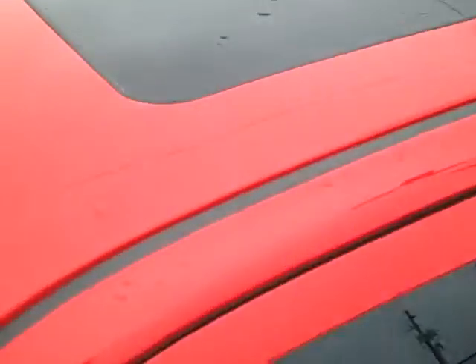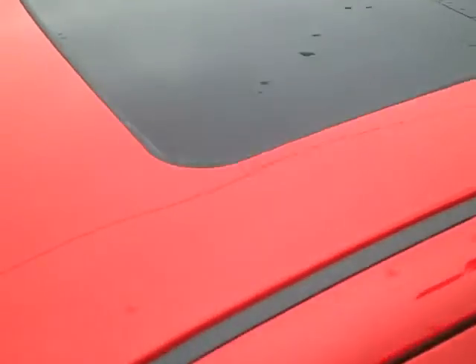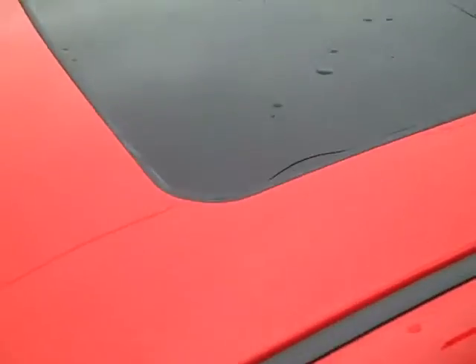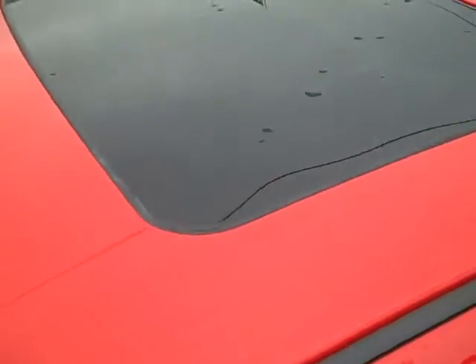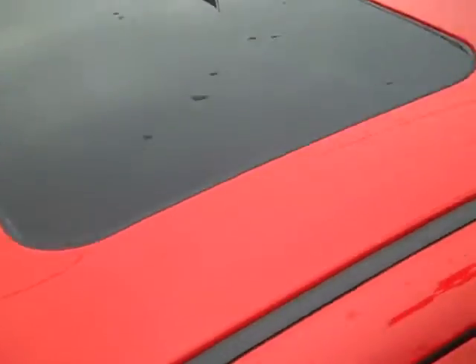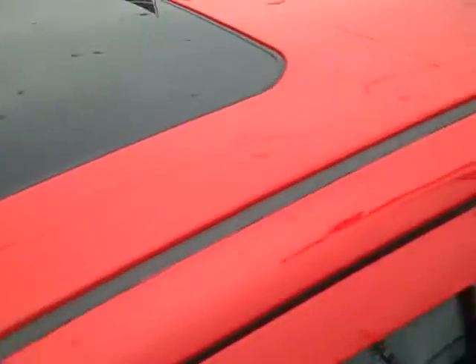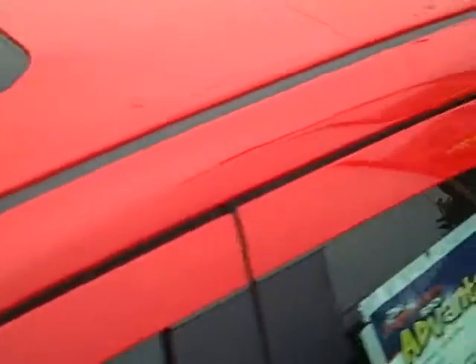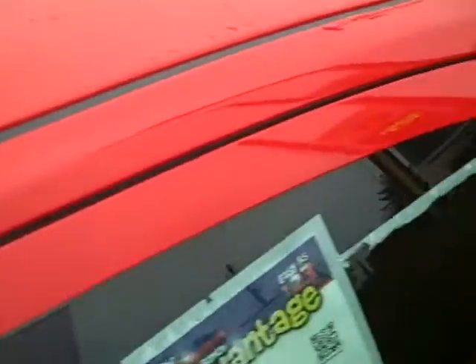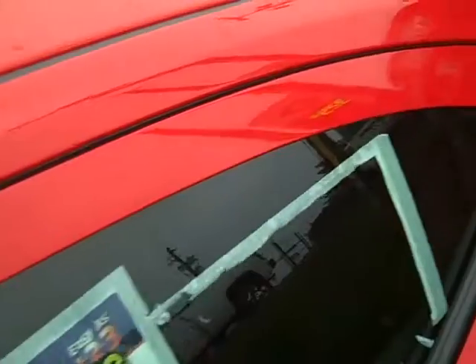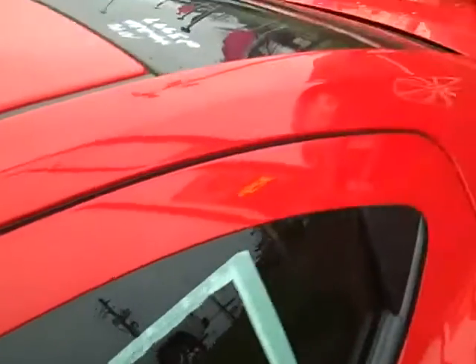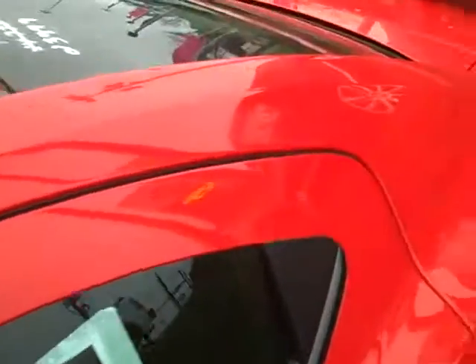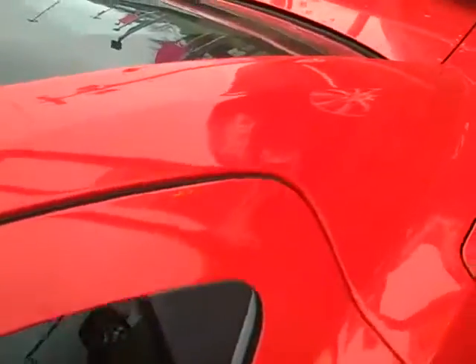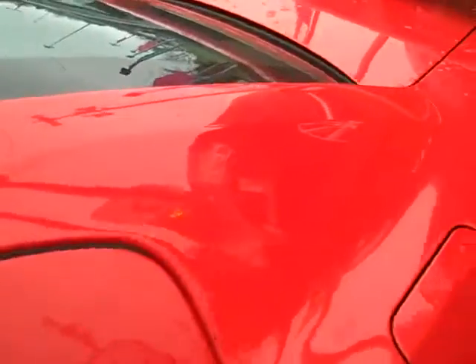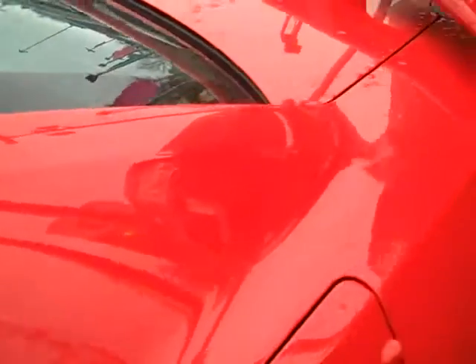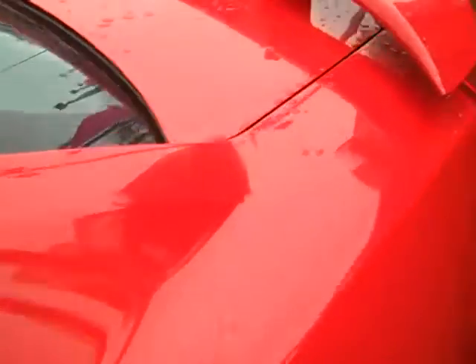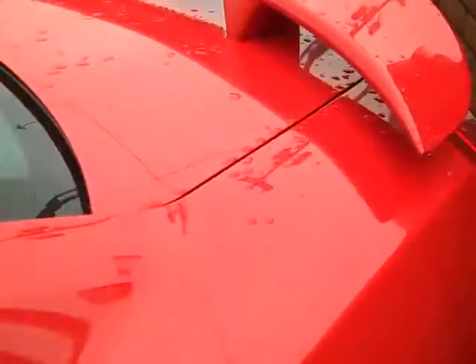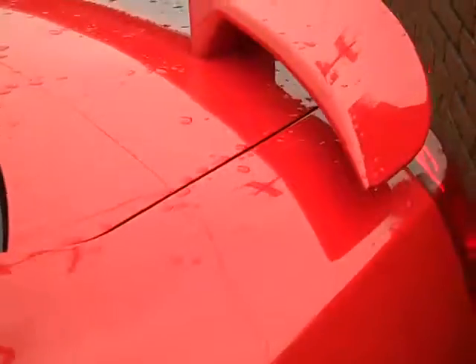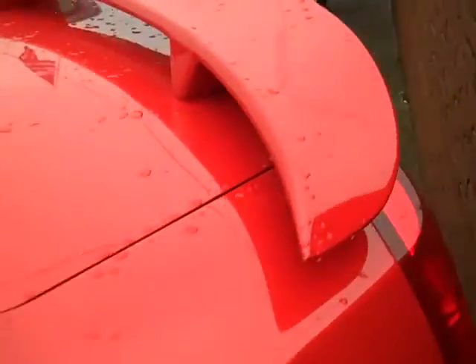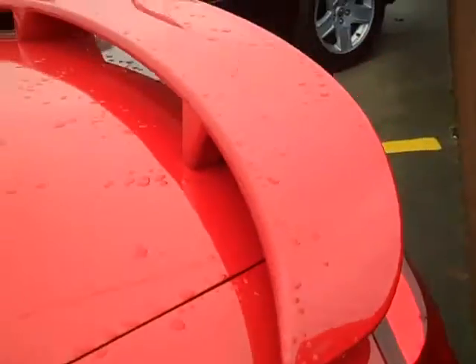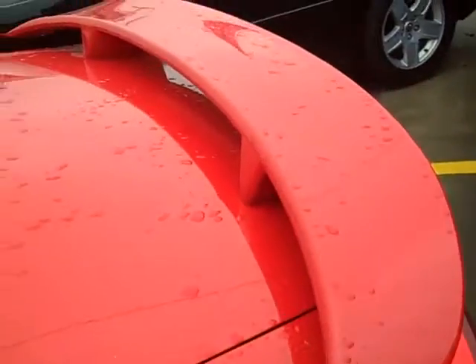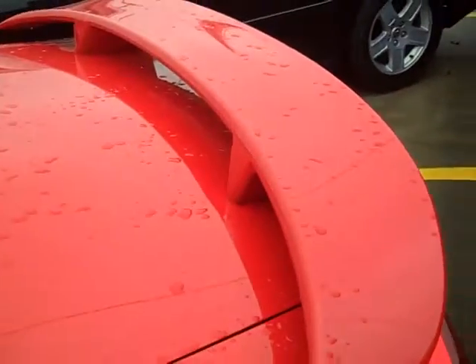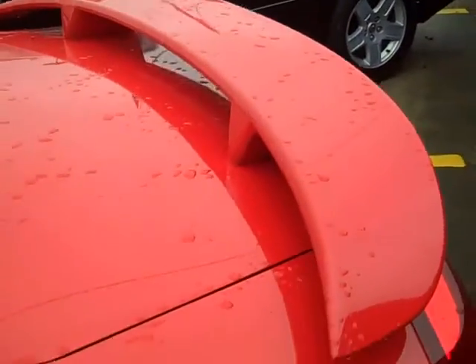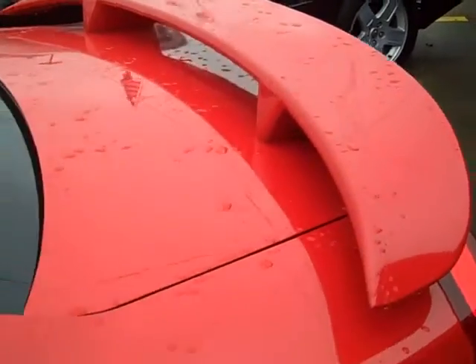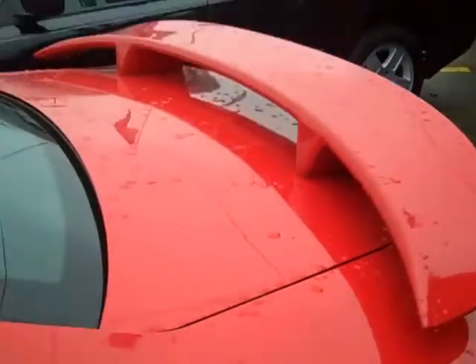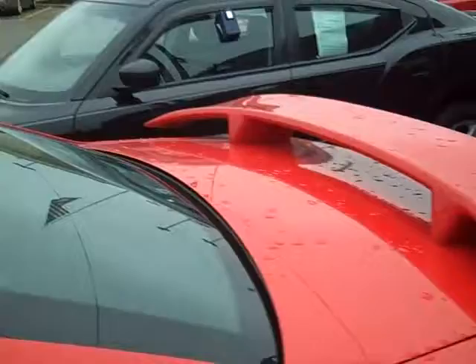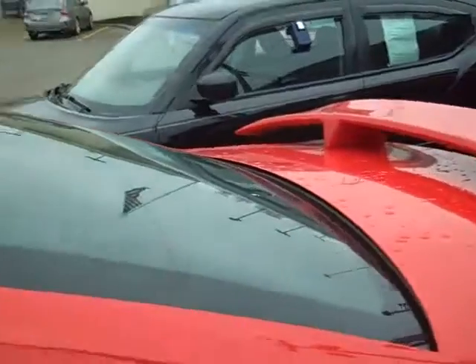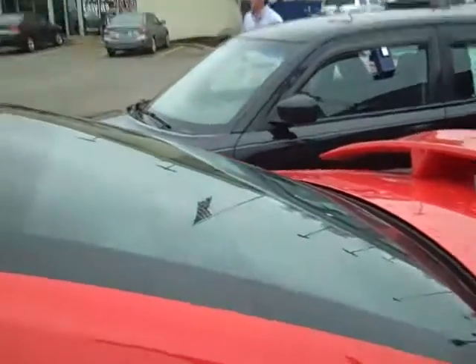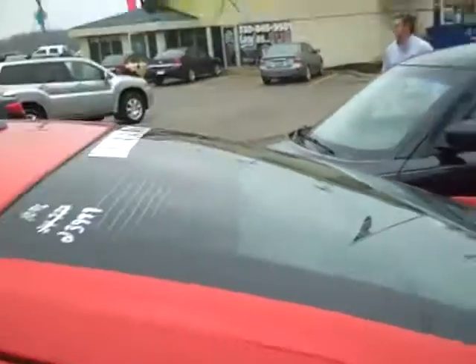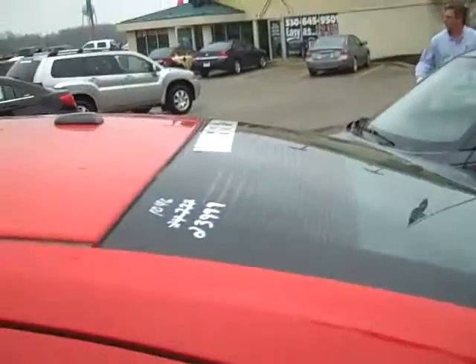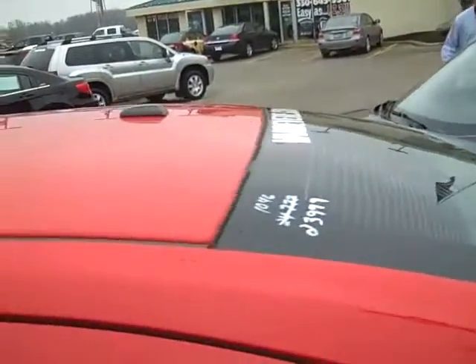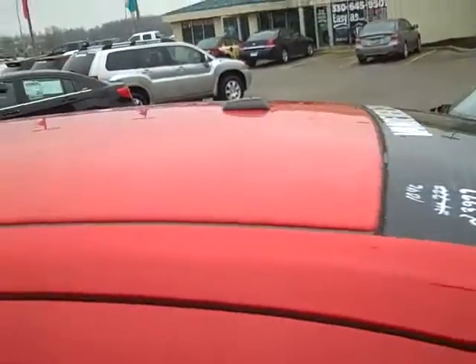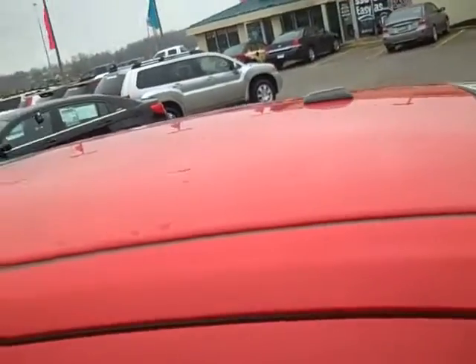Spoiler in back — good looking vehicle. Let's show you the inside of it.